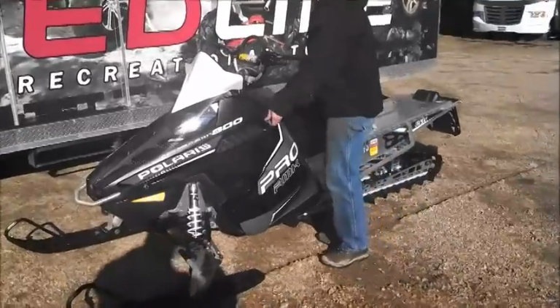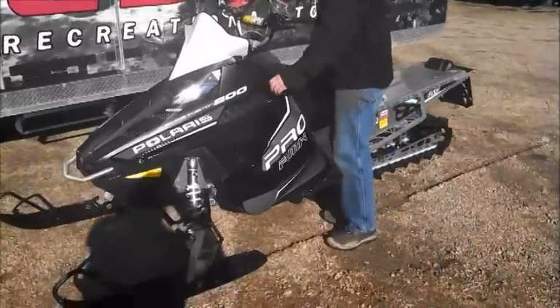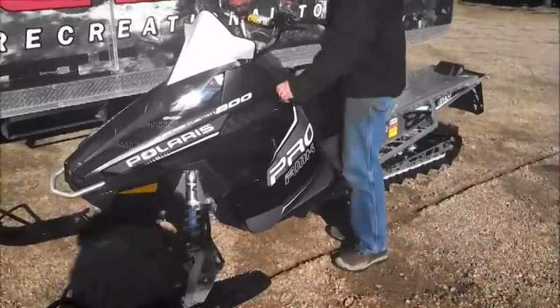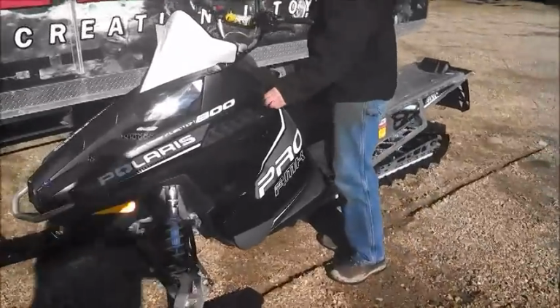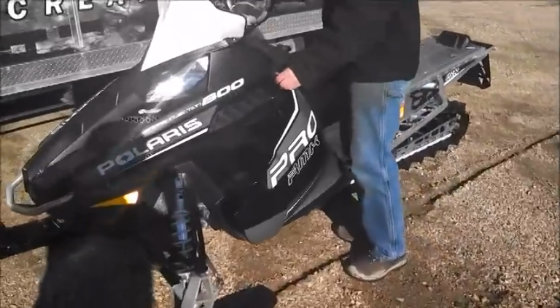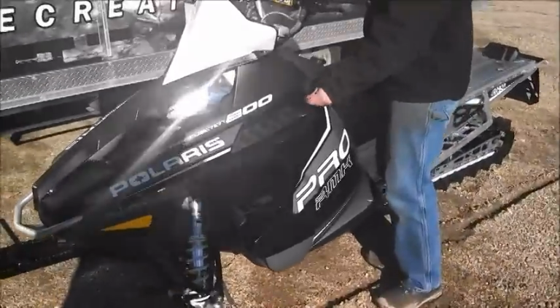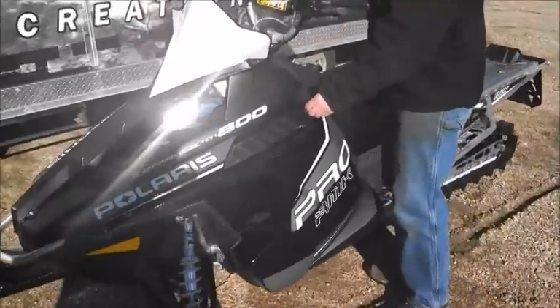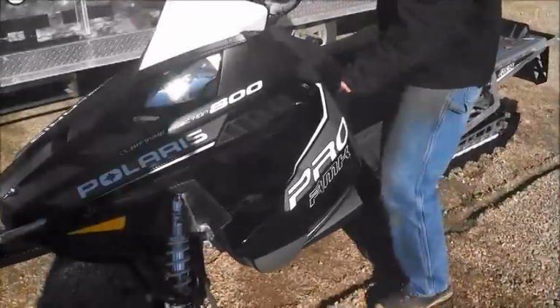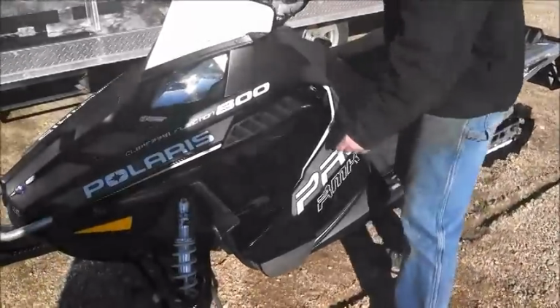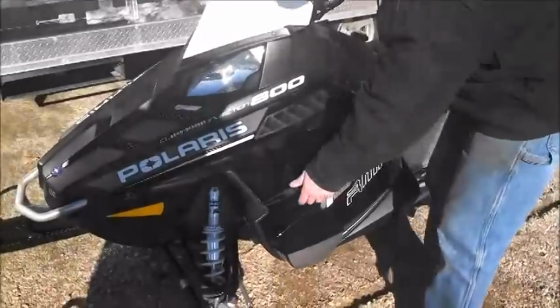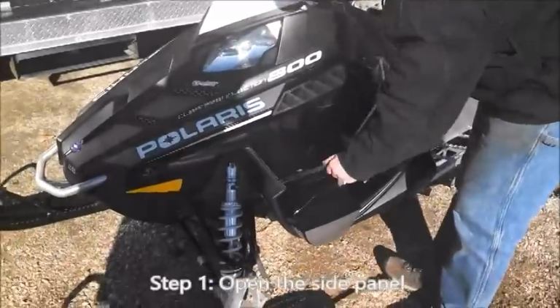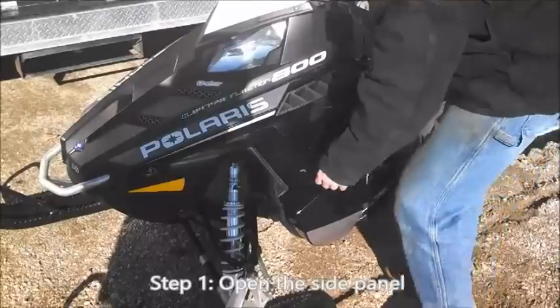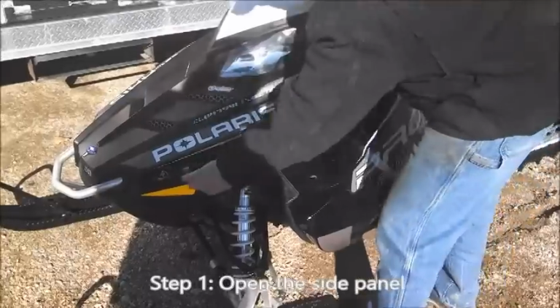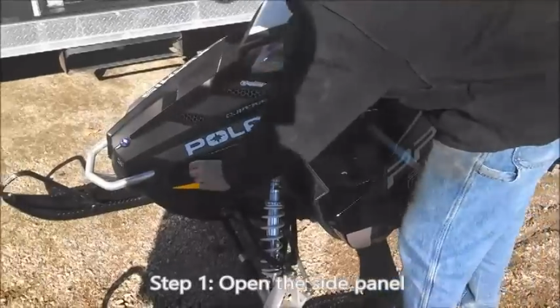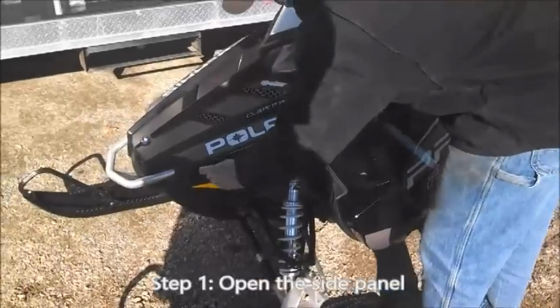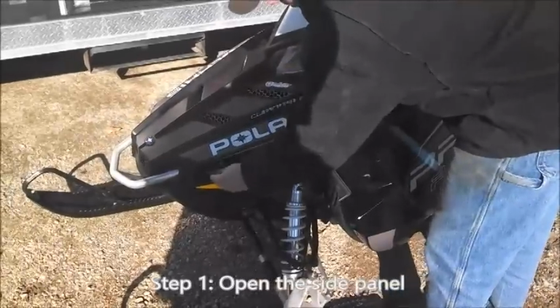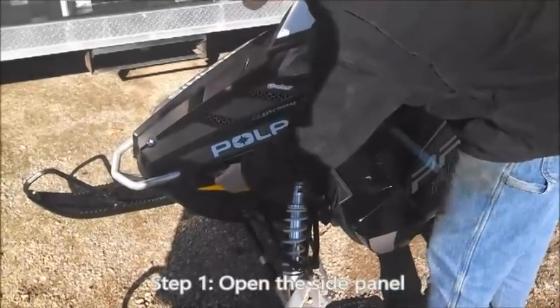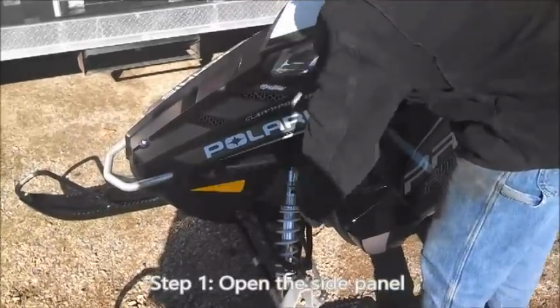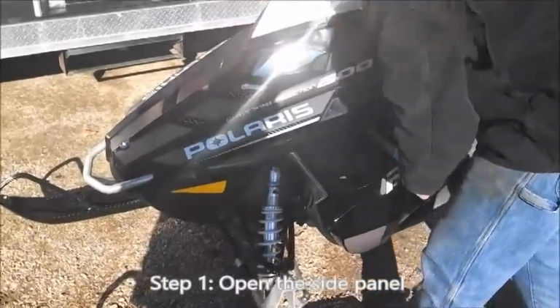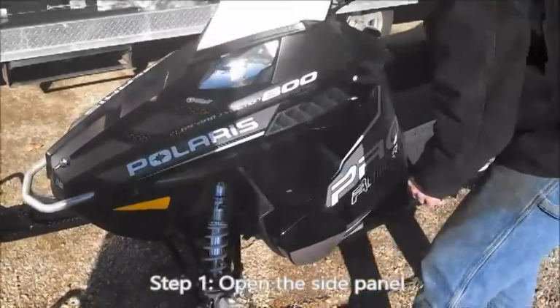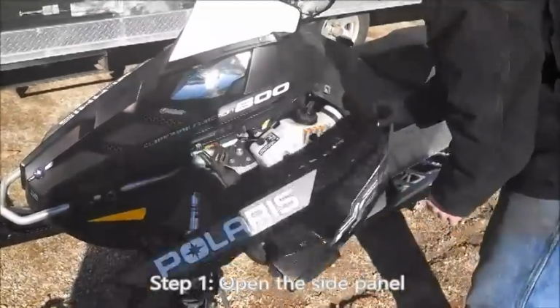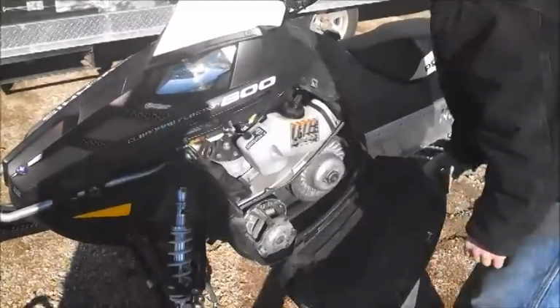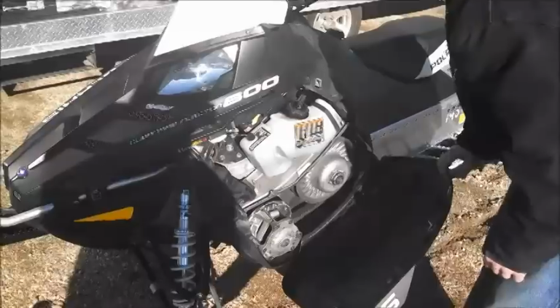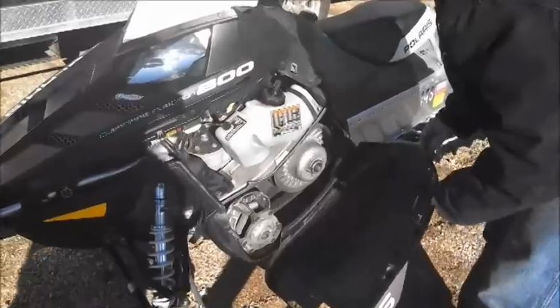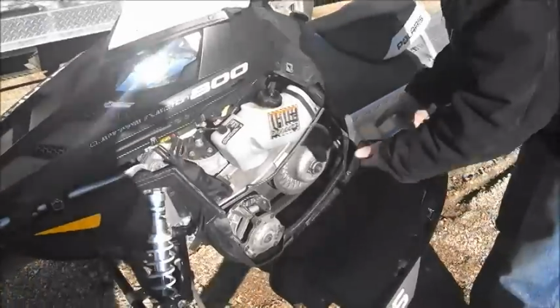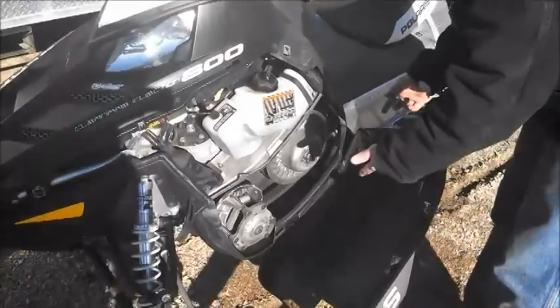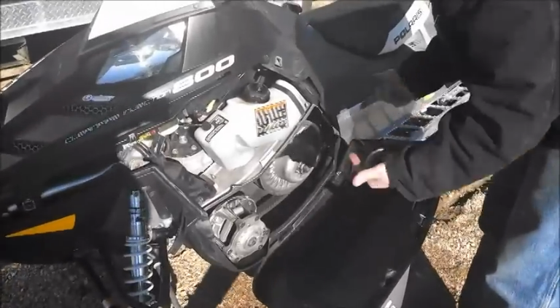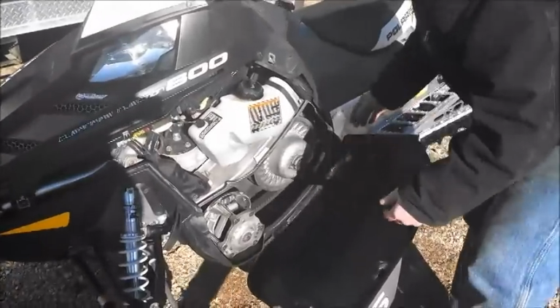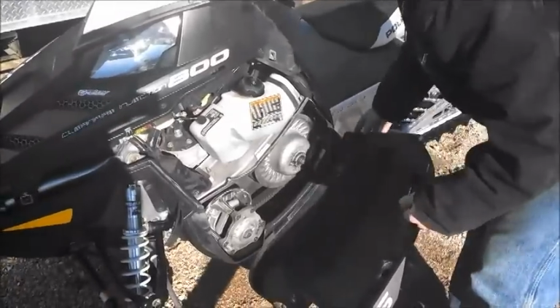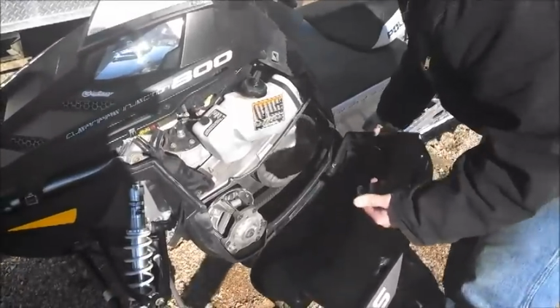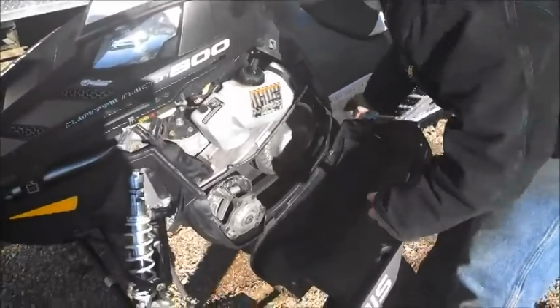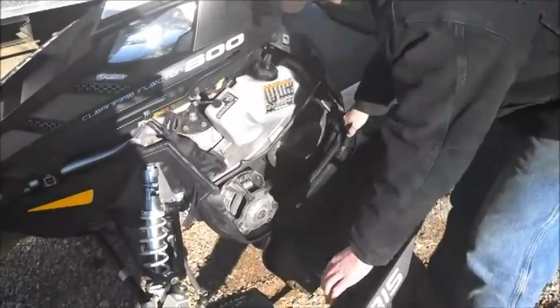First off, open up the panel. Now you can choose to leave it on or you can take it off — I'm going to take it off.